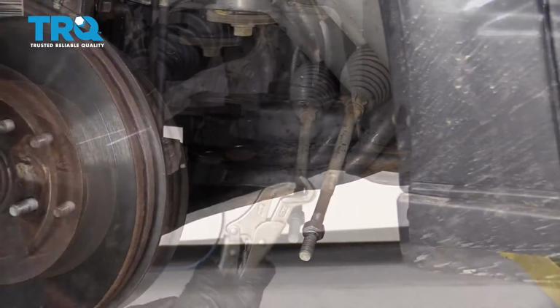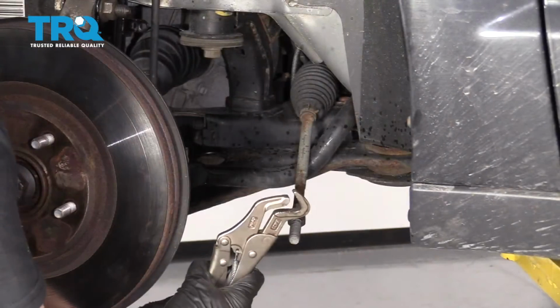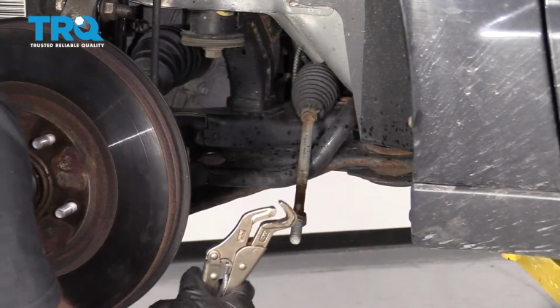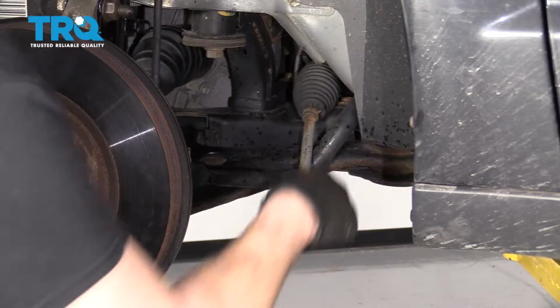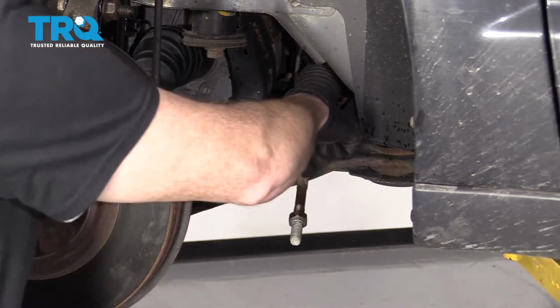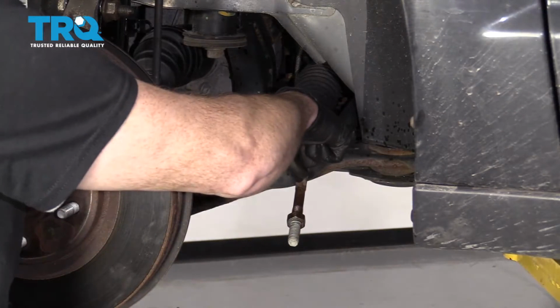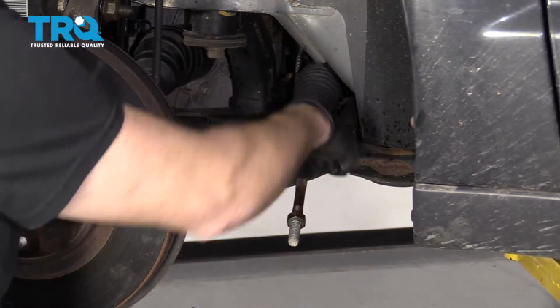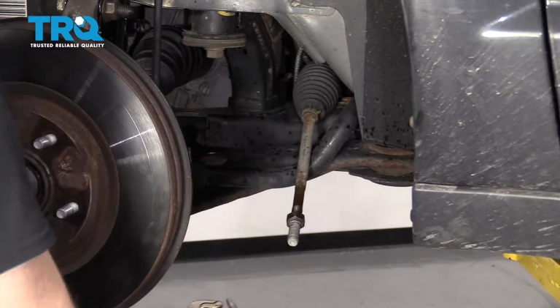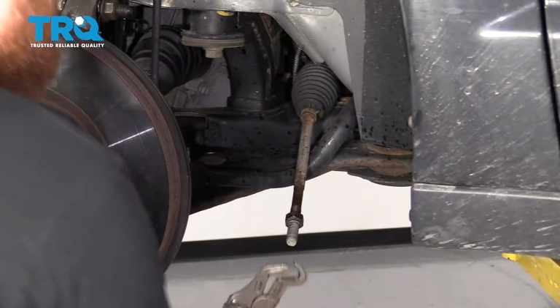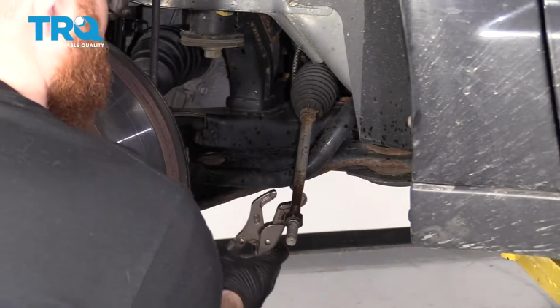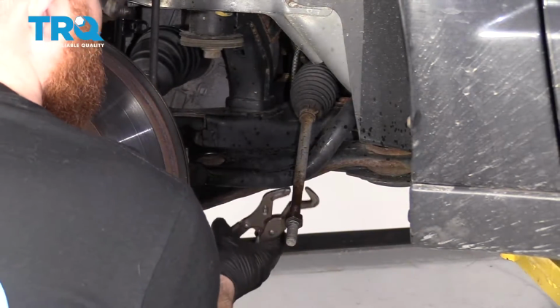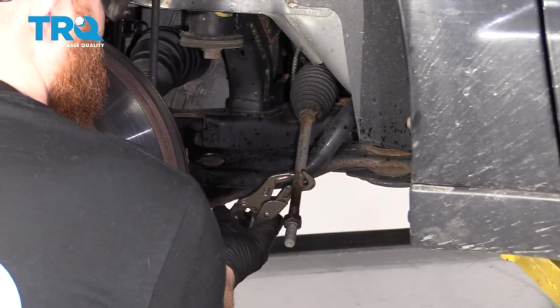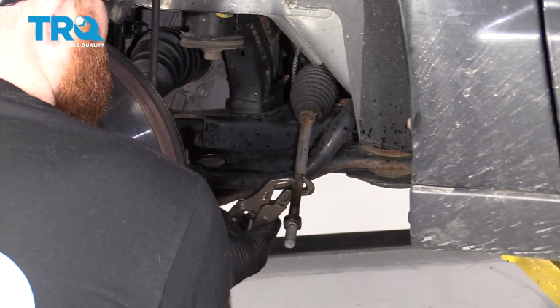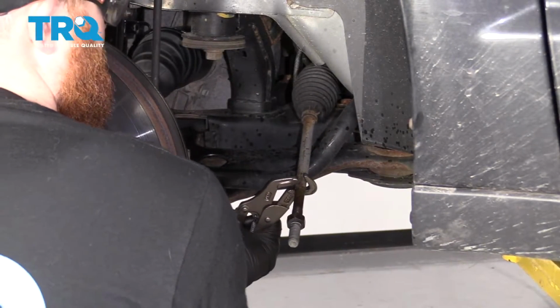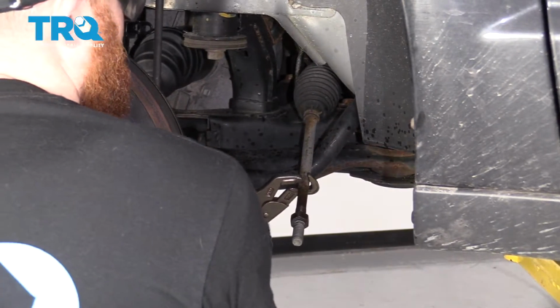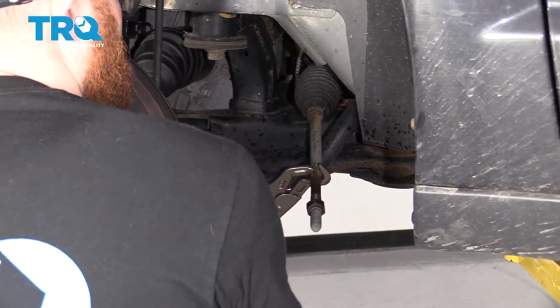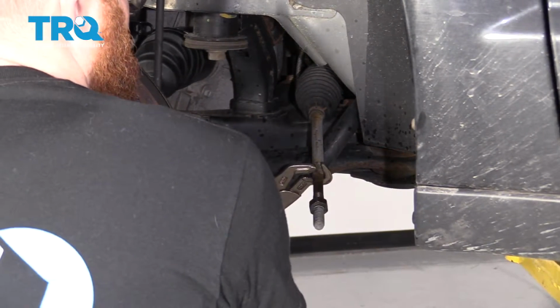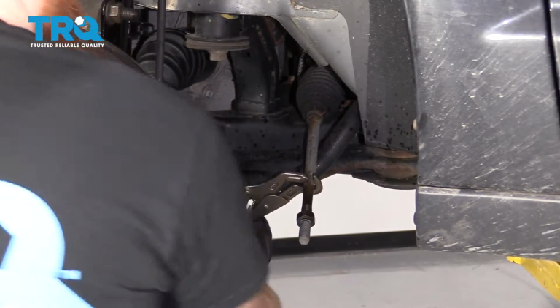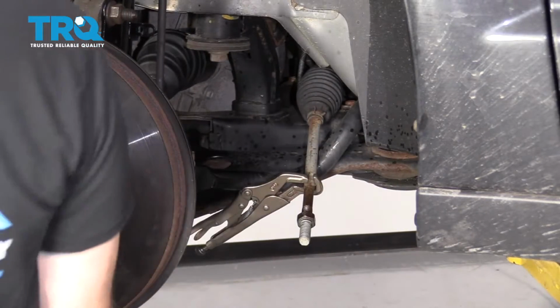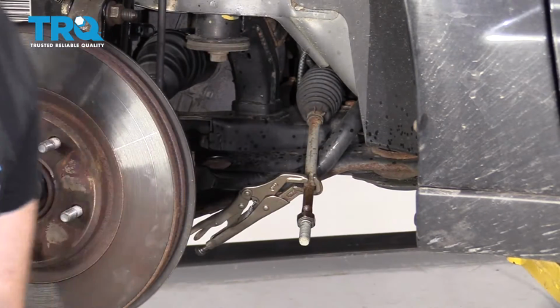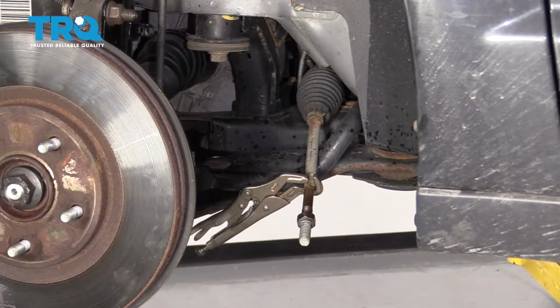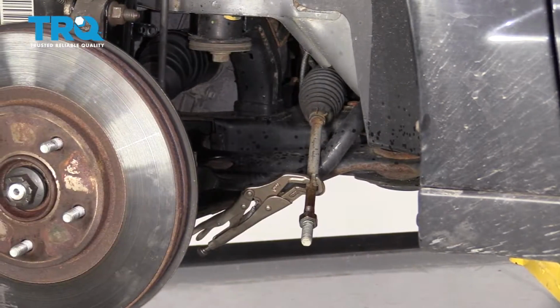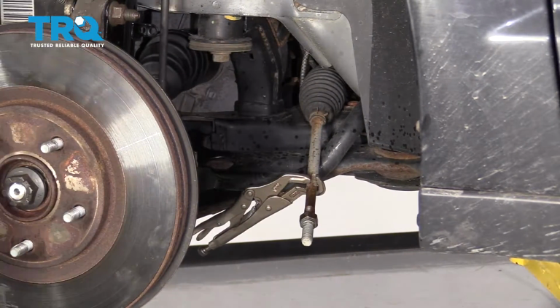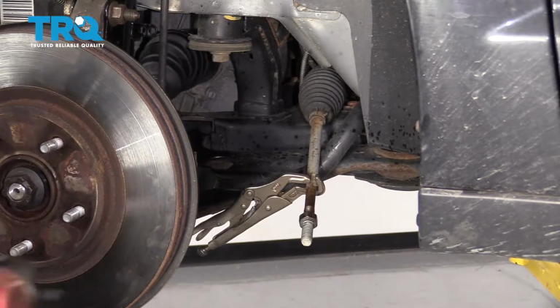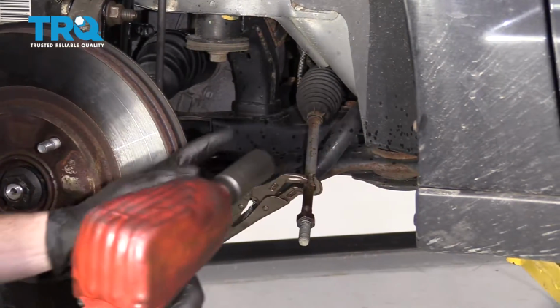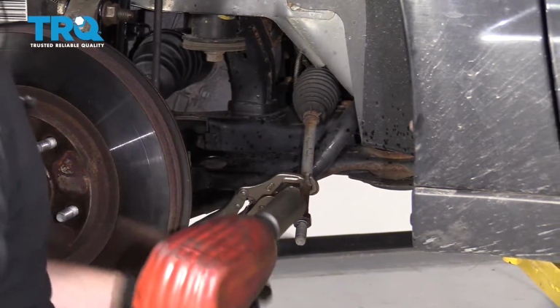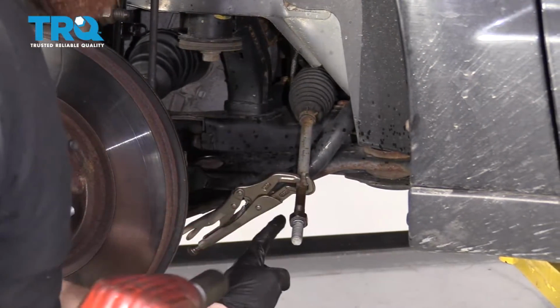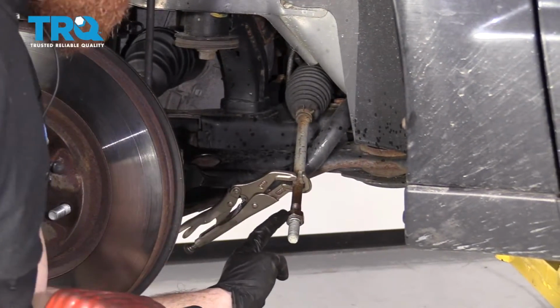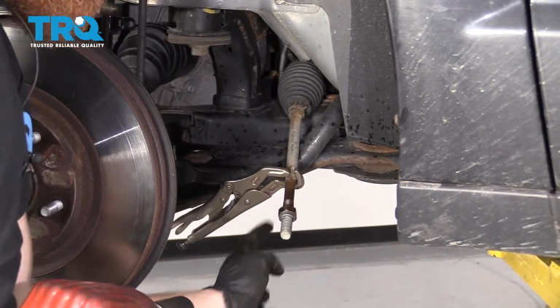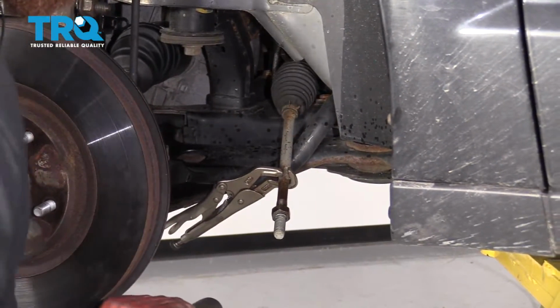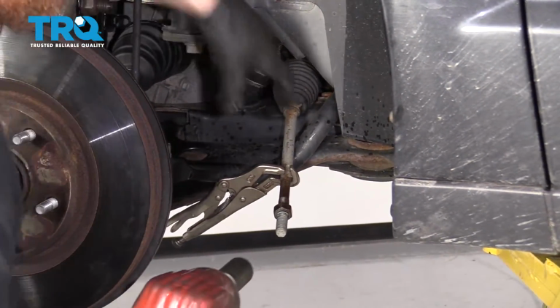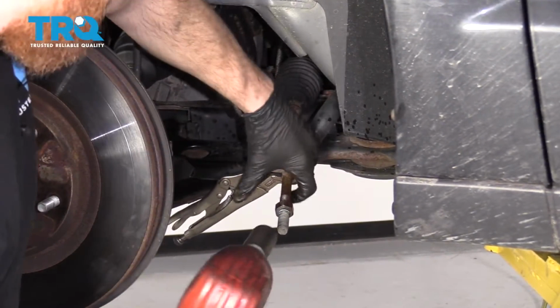I'm just gonna use some locking pliers and hold onto the inner tie rod so it can't spin, then use a 22-millimeter socket to remove the jam nut.